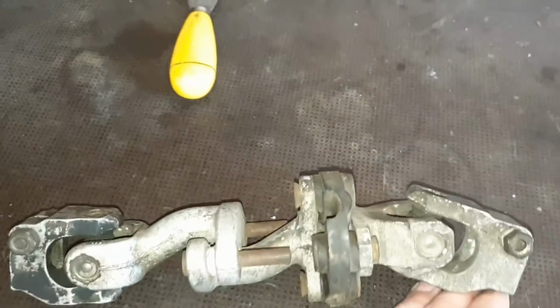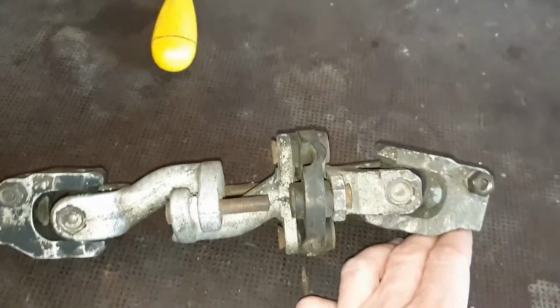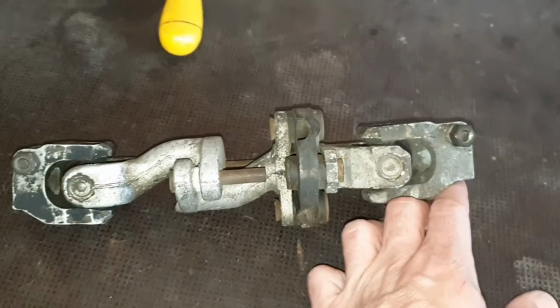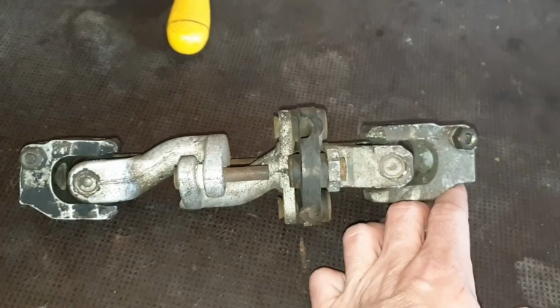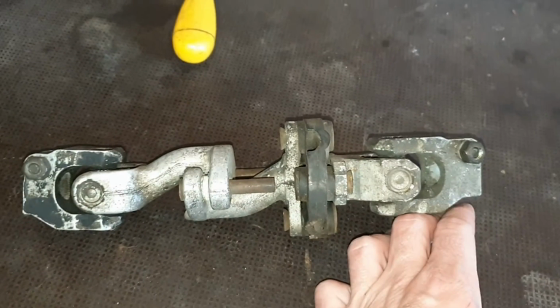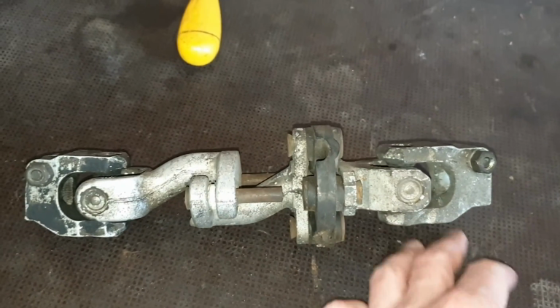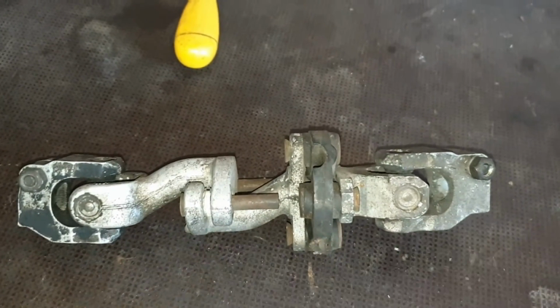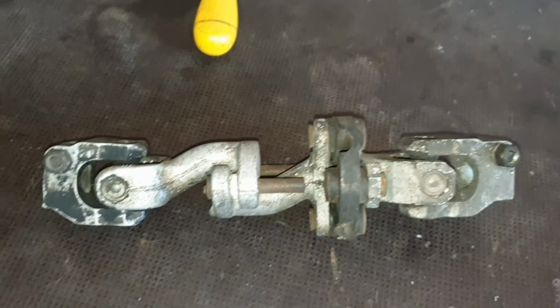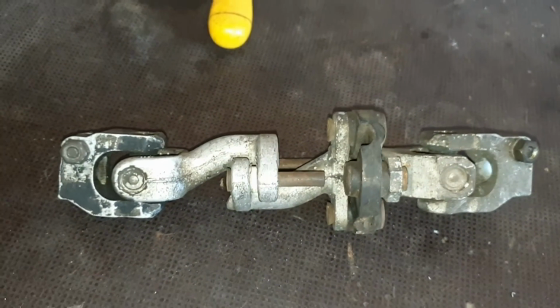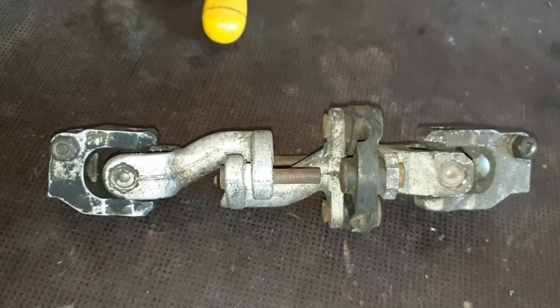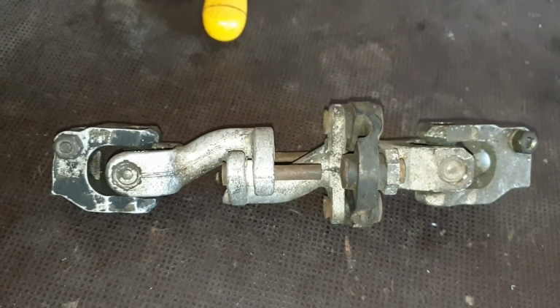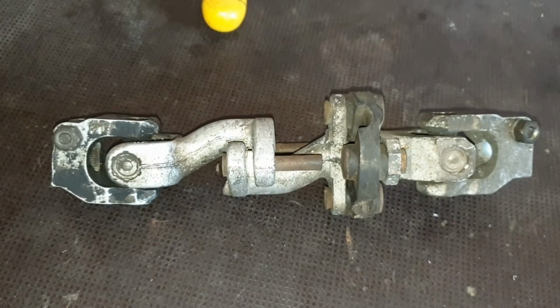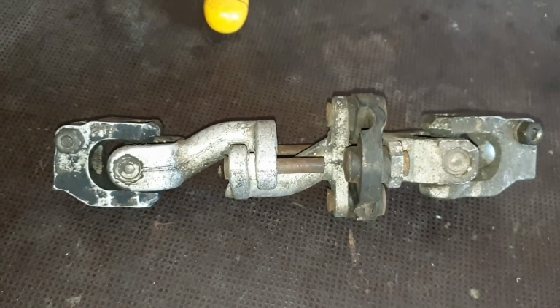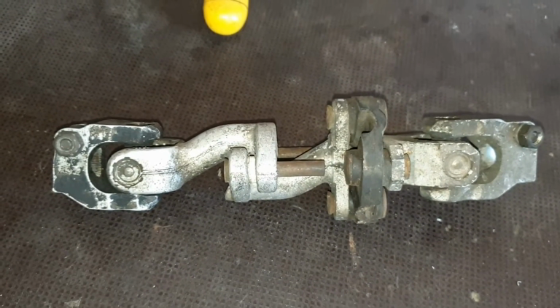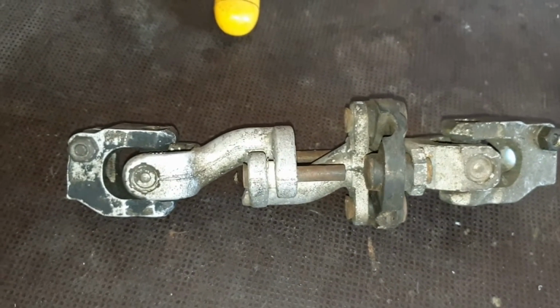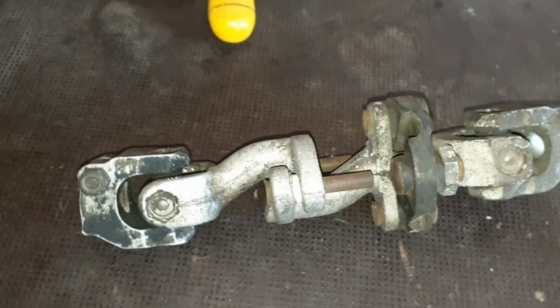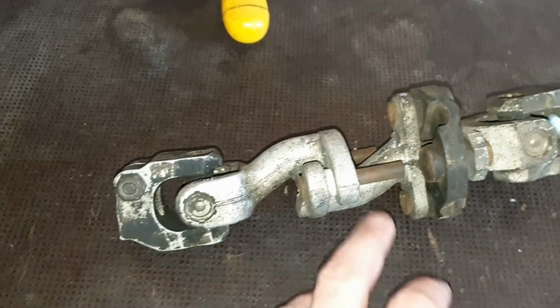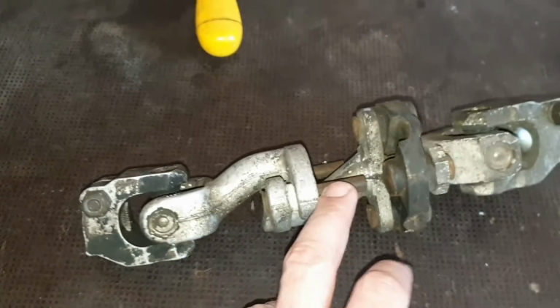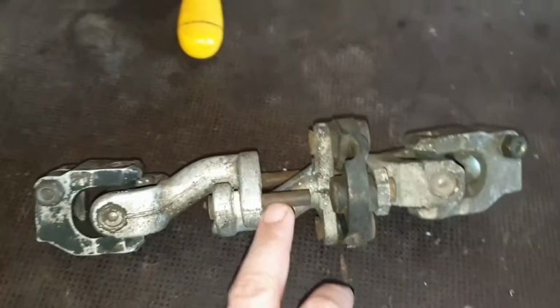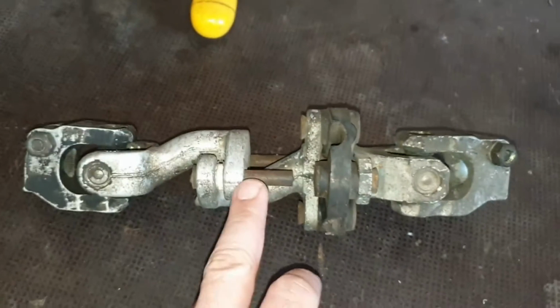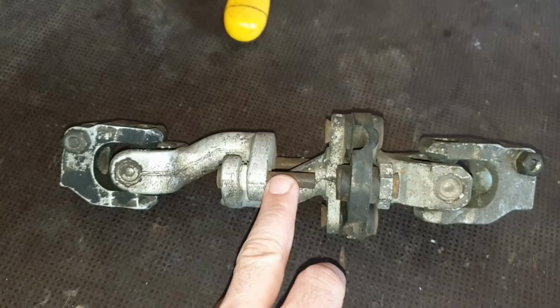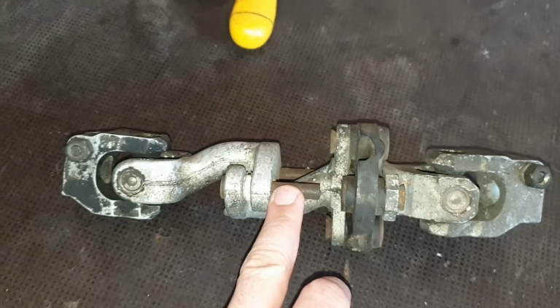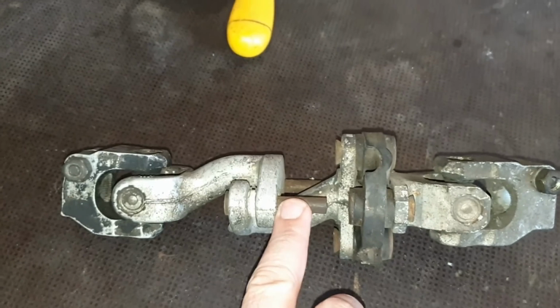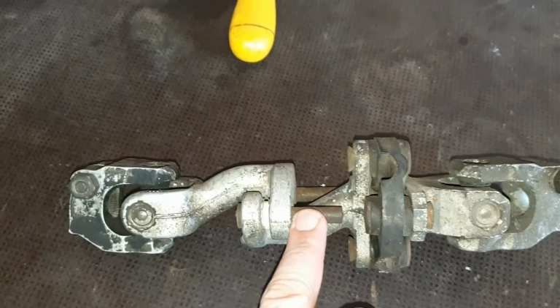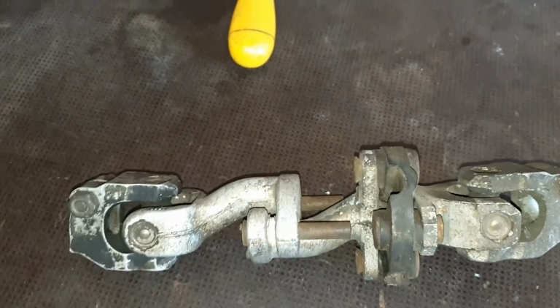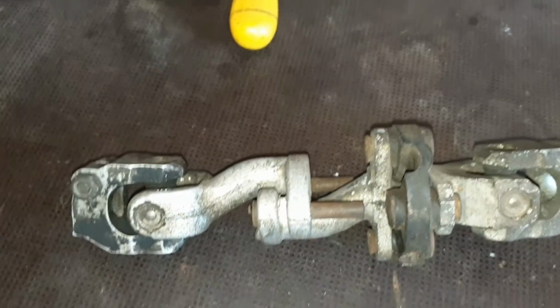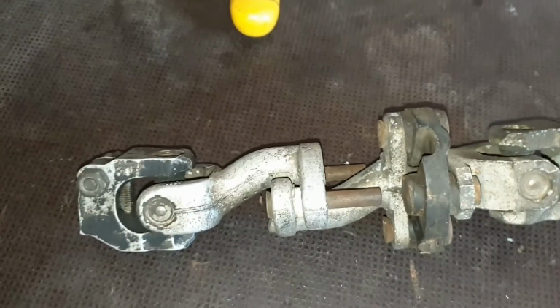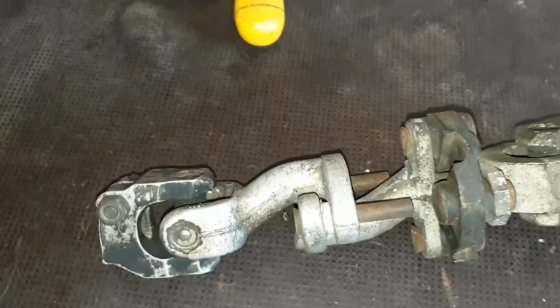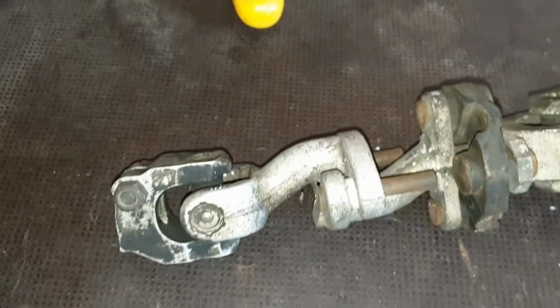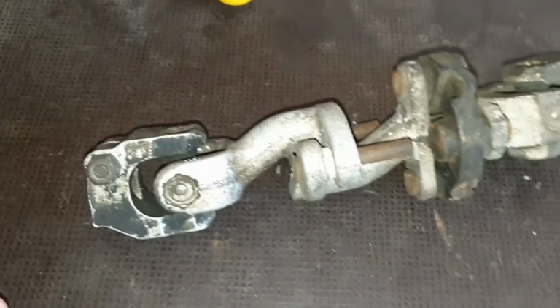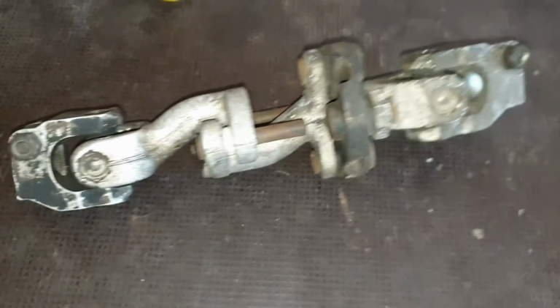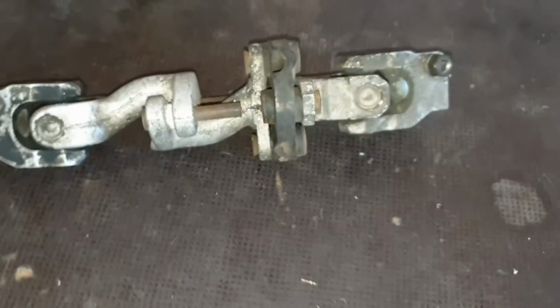Anyway, this will be a race car, so we will have racing seats and racing harnesses as well. So normally our chest will not go anywhere.